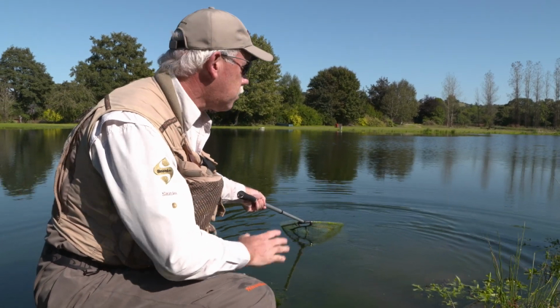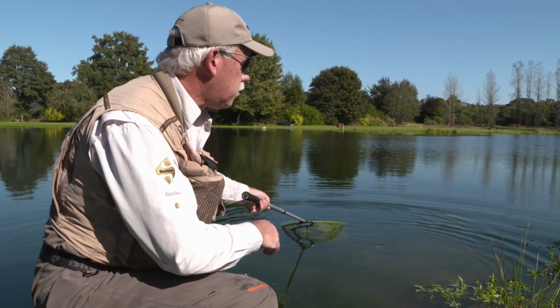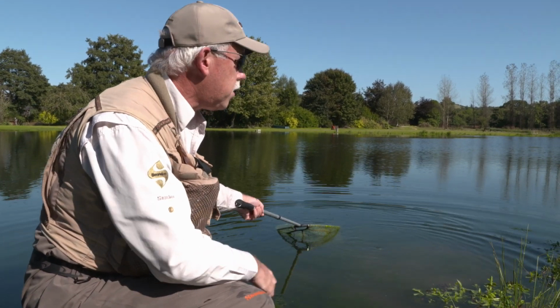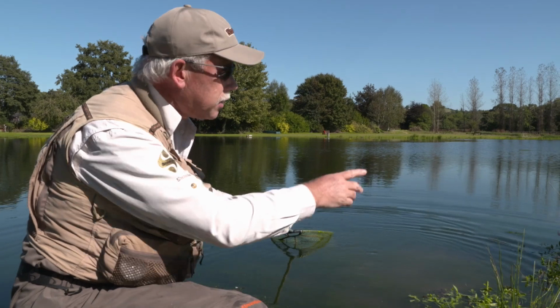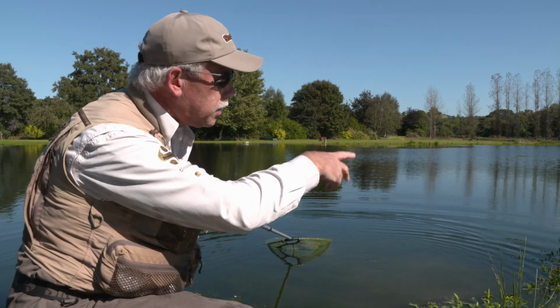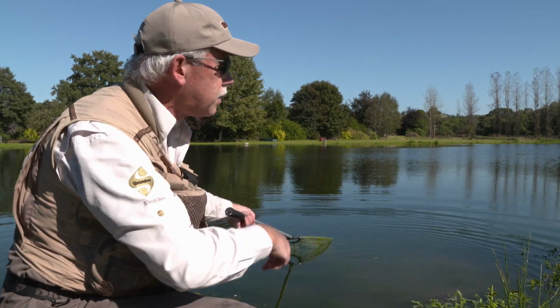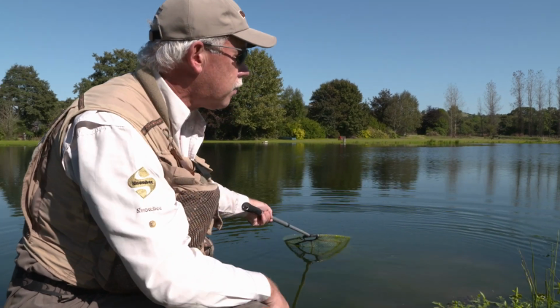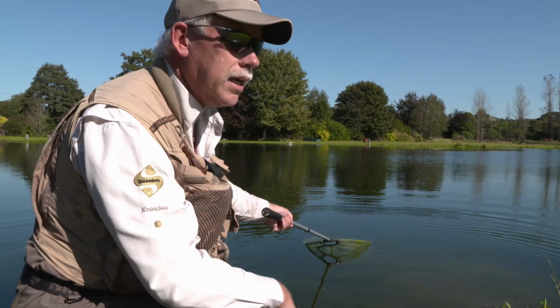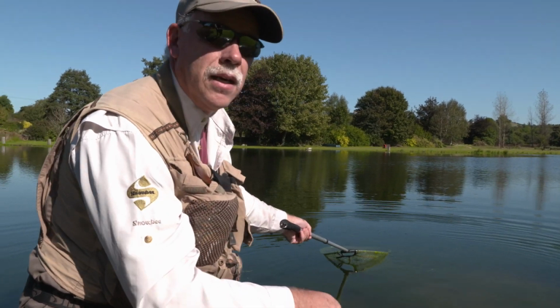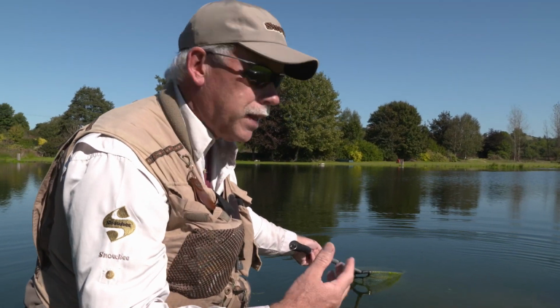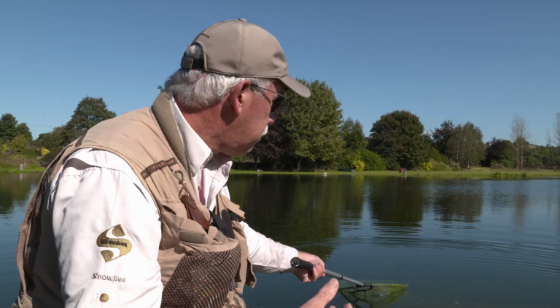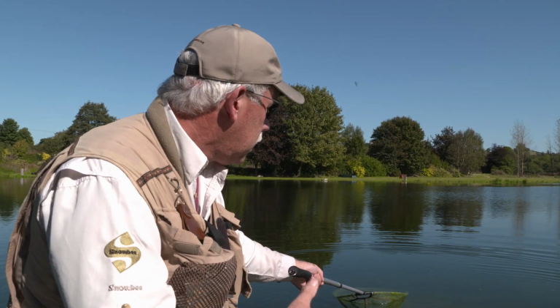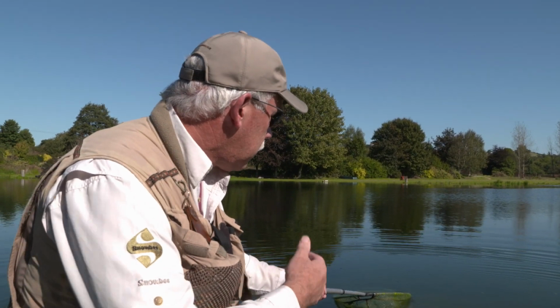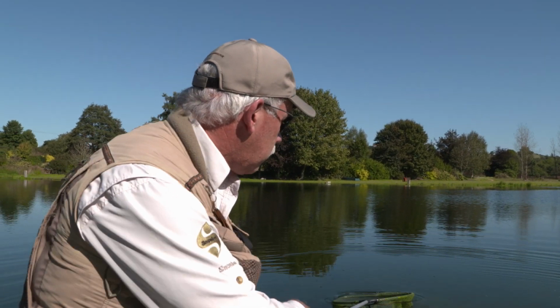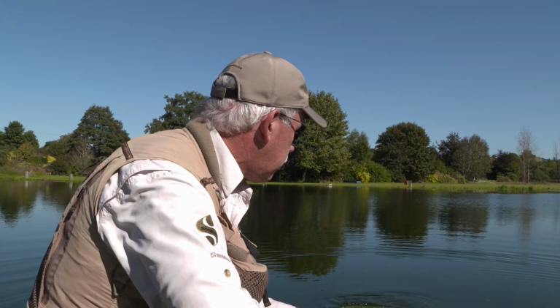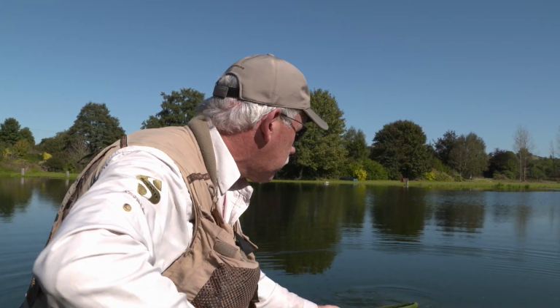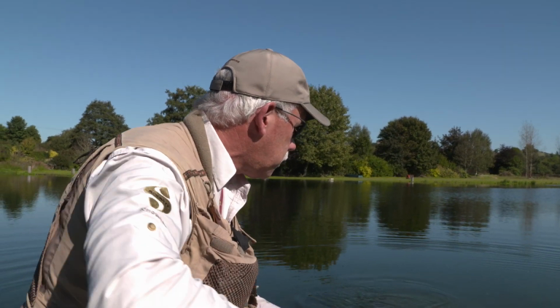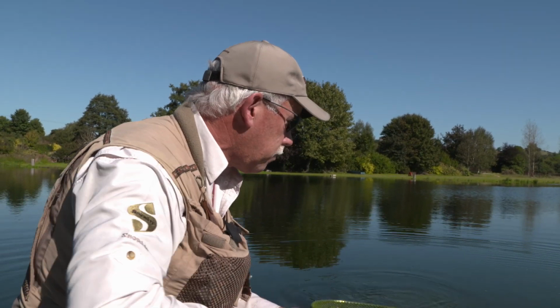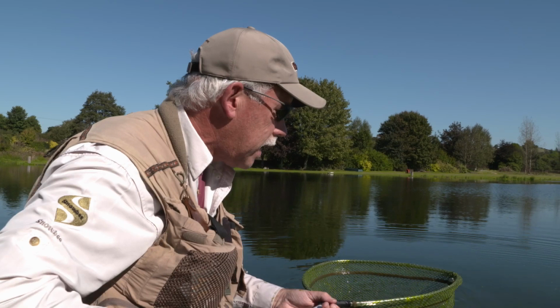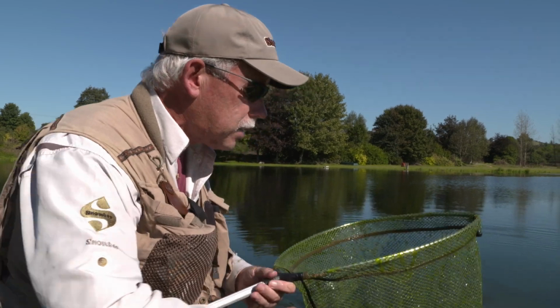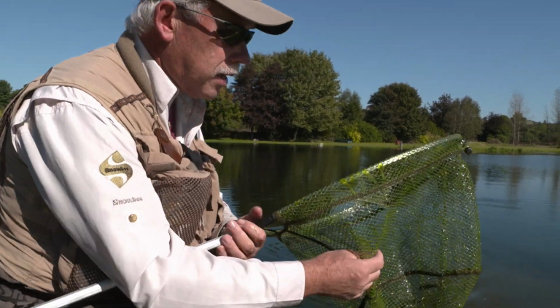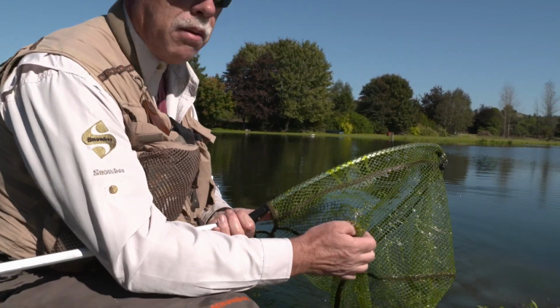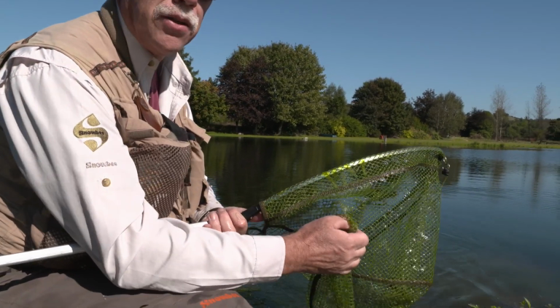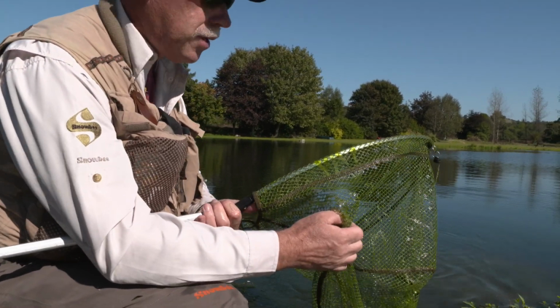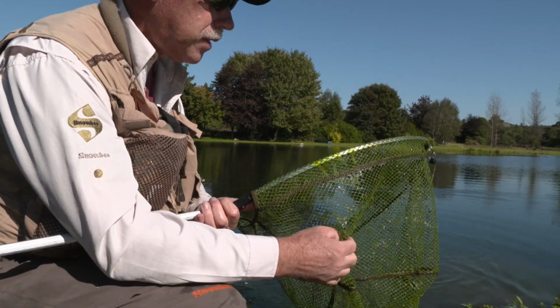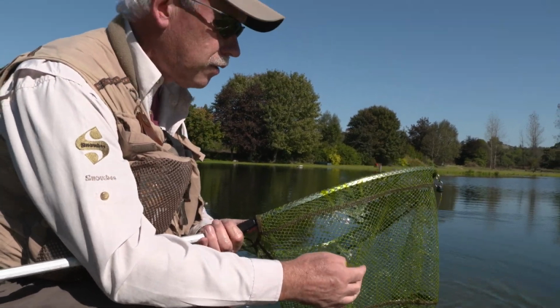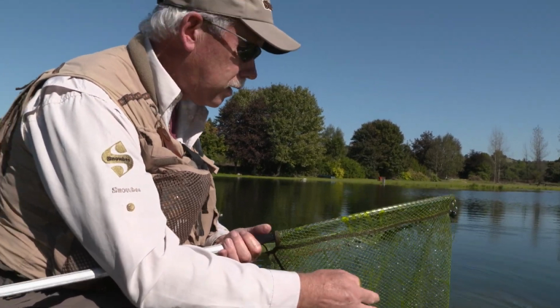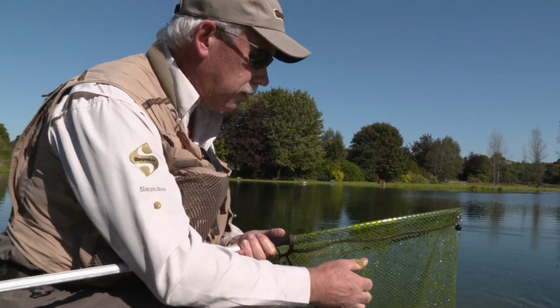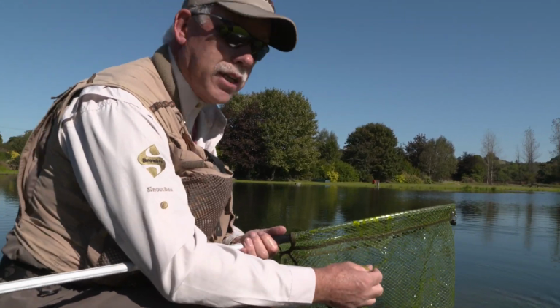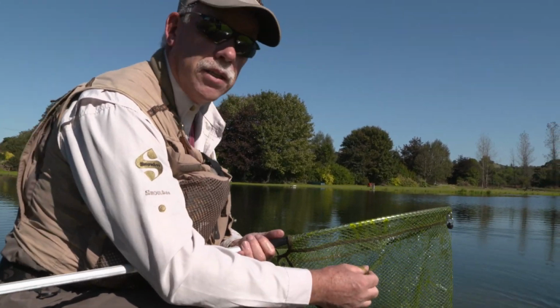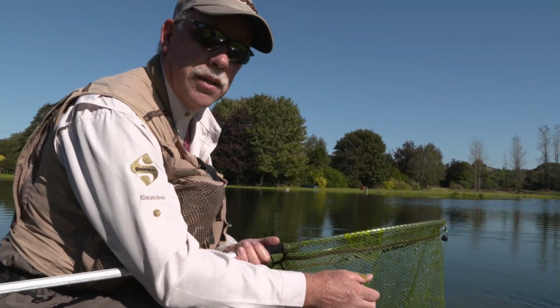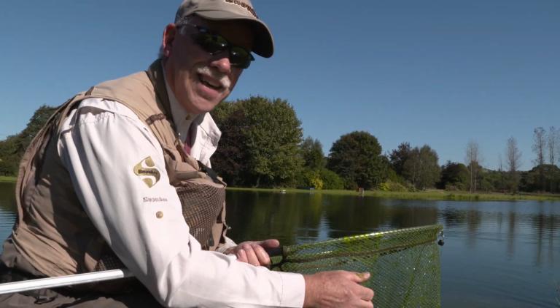Now I've got a much better reach over the weed. There is quite a lot of weed in the margins and you can see the rushes and that sort of thing here. And the other thing is, of course, with the 3-in-1 net it does come with a rubber mesh on it too, so it's ideal for catch and release as we're doing today.